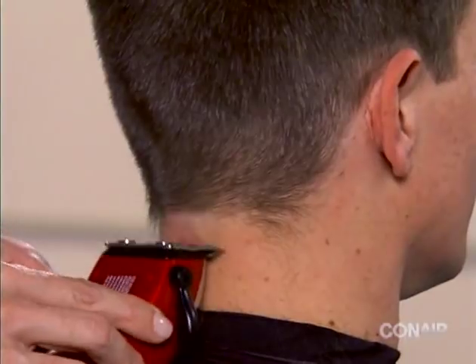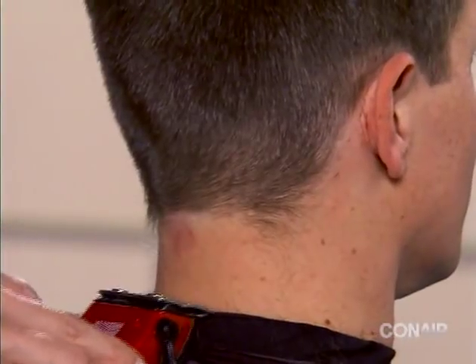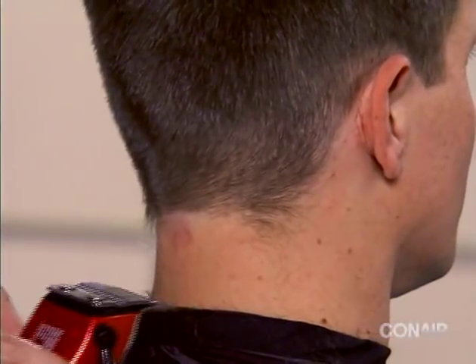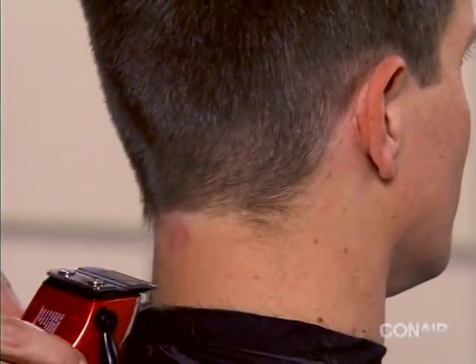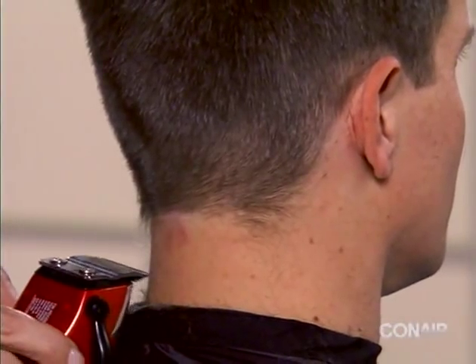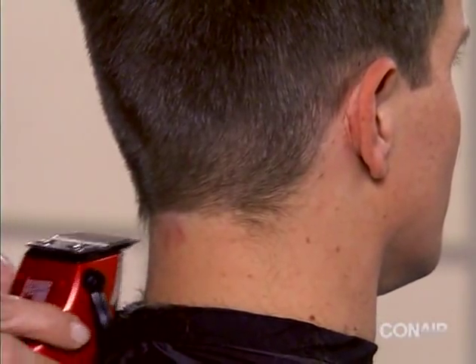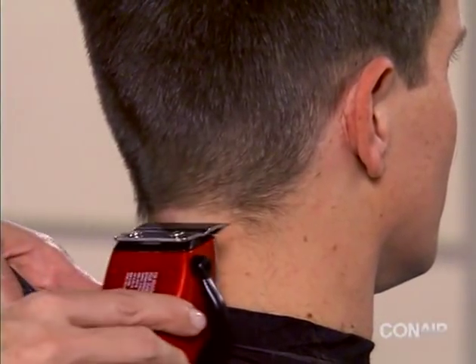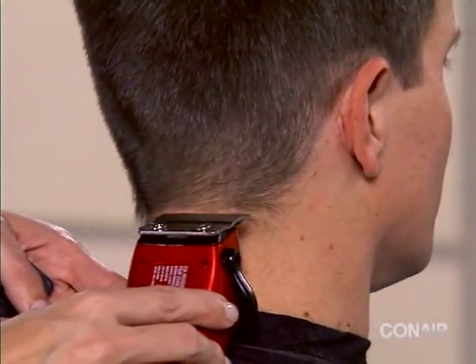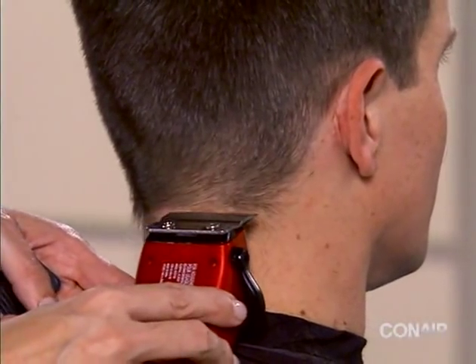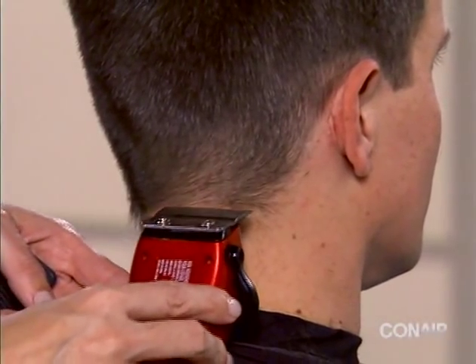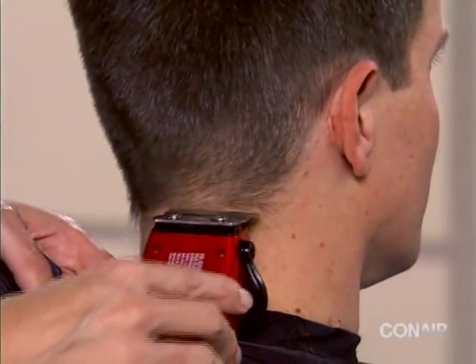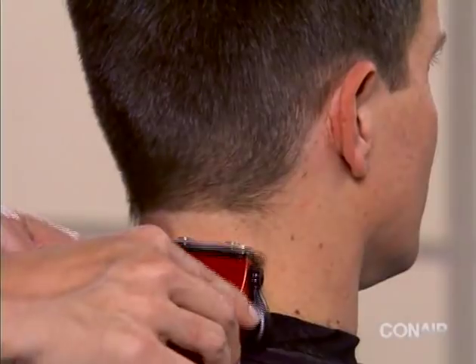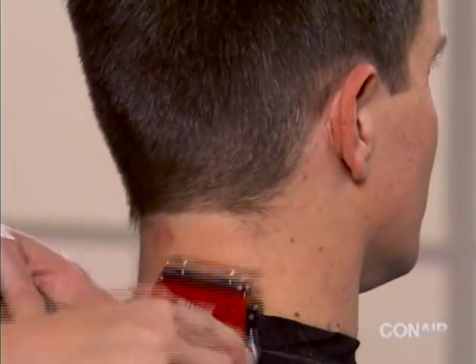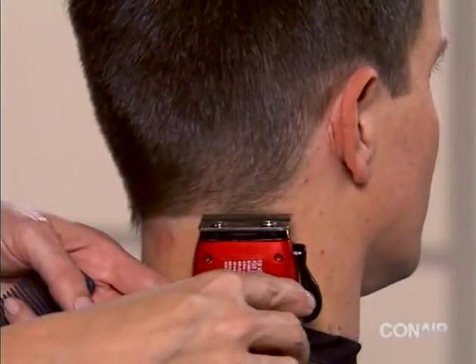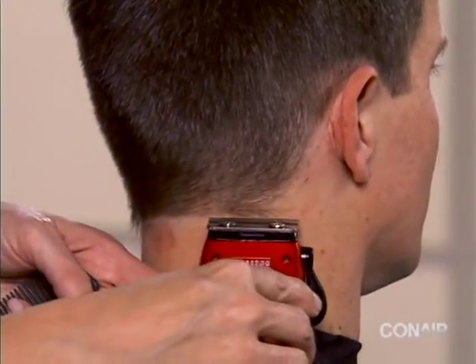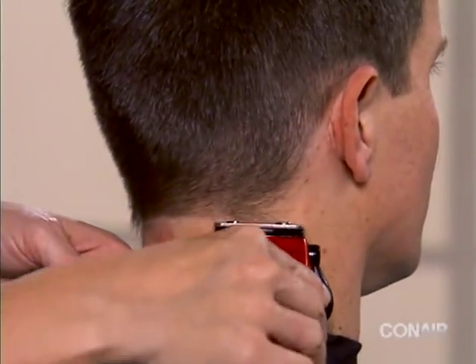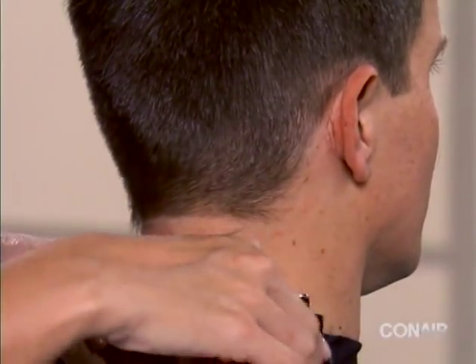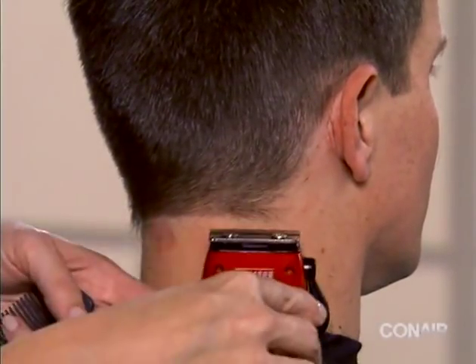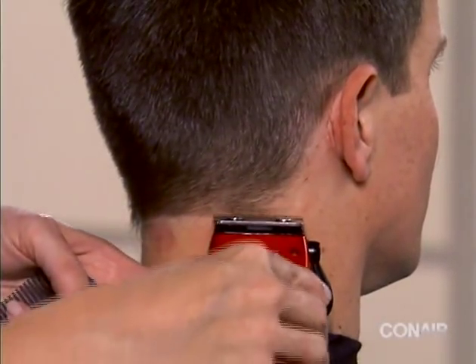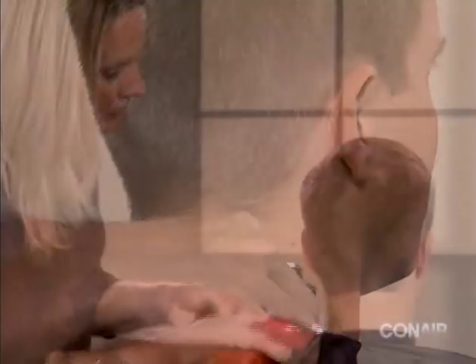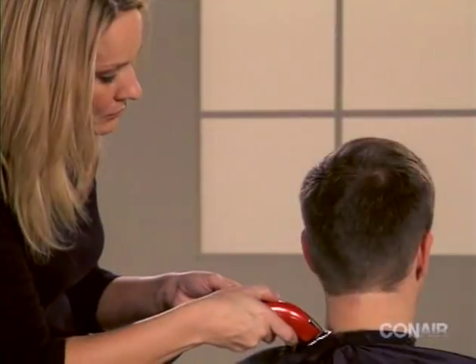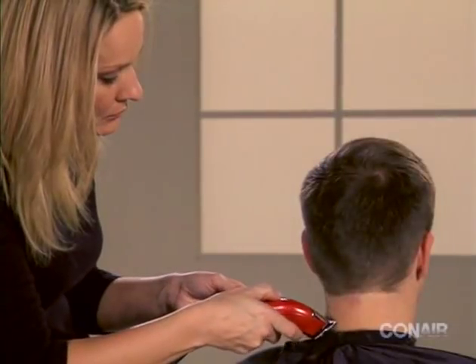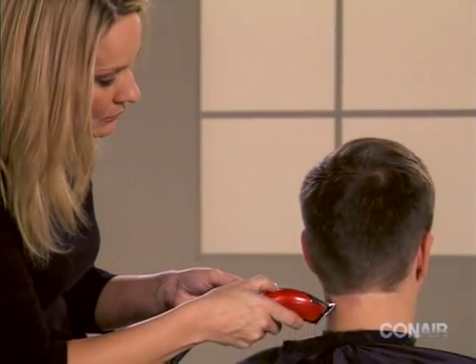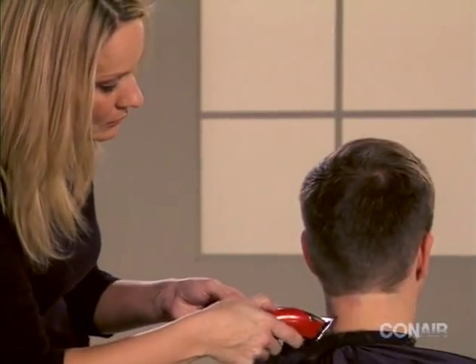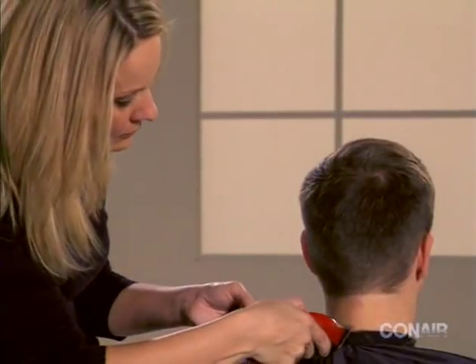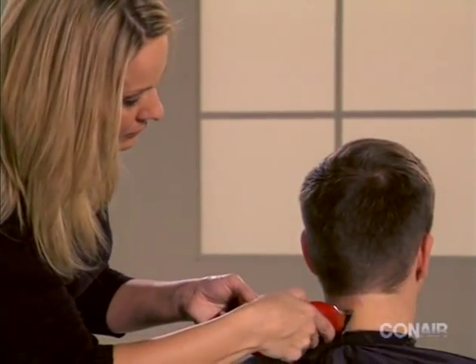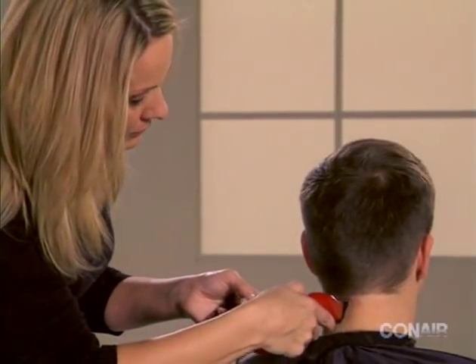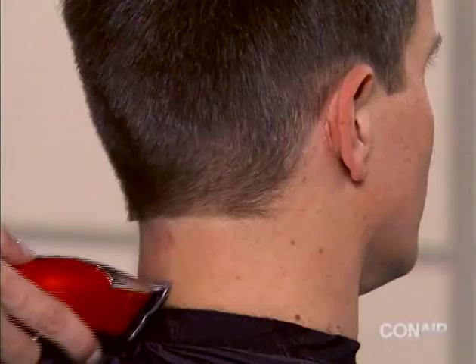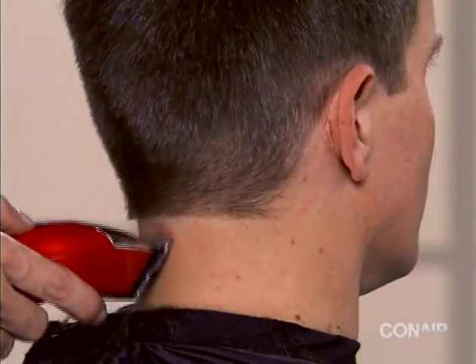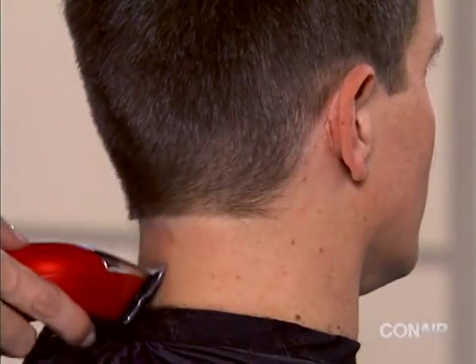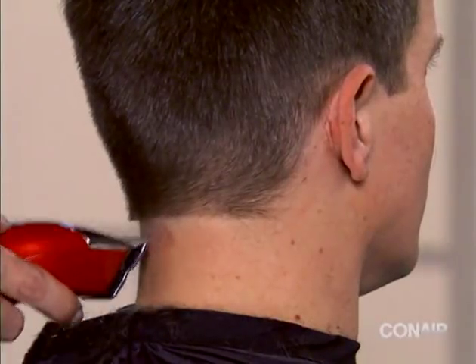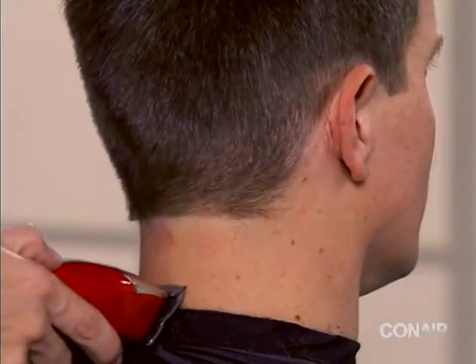To trim the back bottom edge of the hairline, turn the clipper around, touch it to the edge of the hairline, and pull down. For additional cleanup, turn the clipper over and move up the neck to the edge of the hairline.